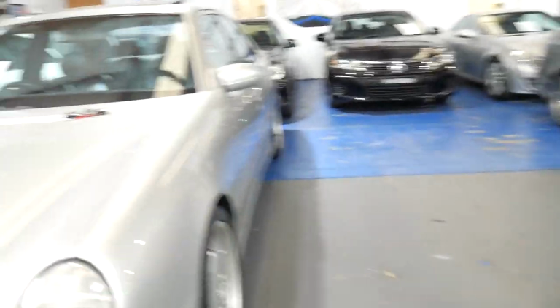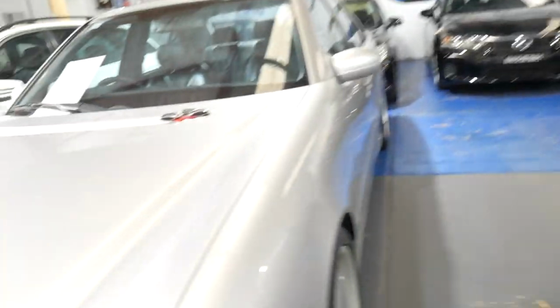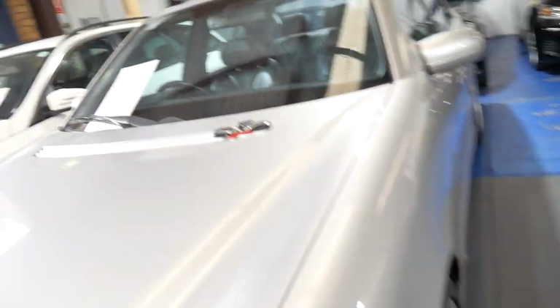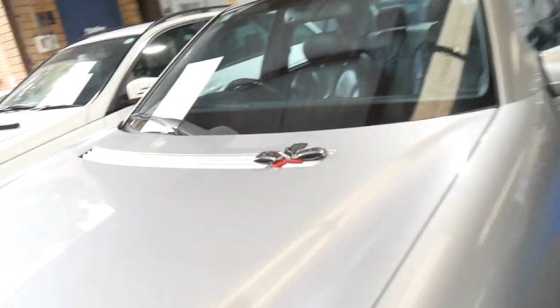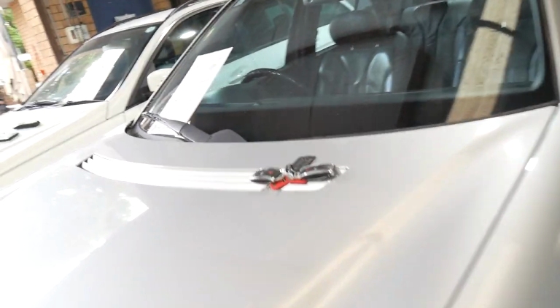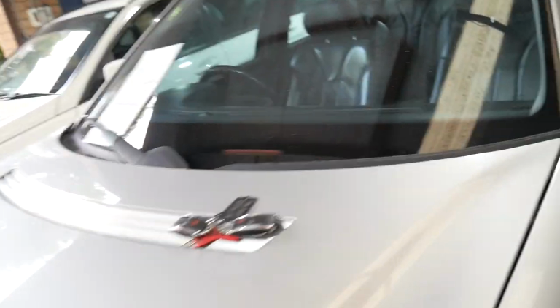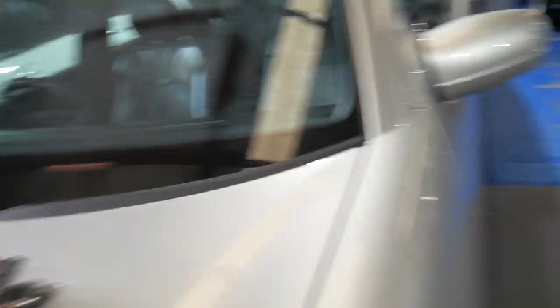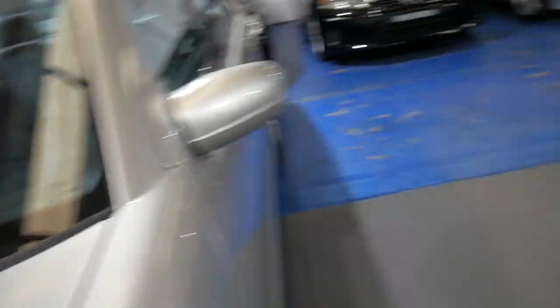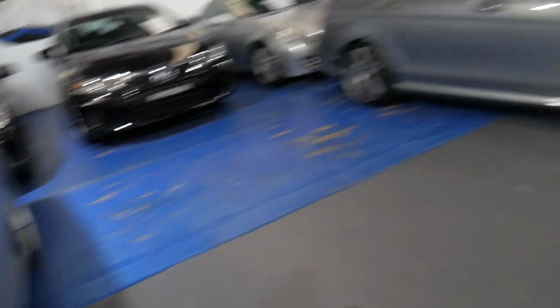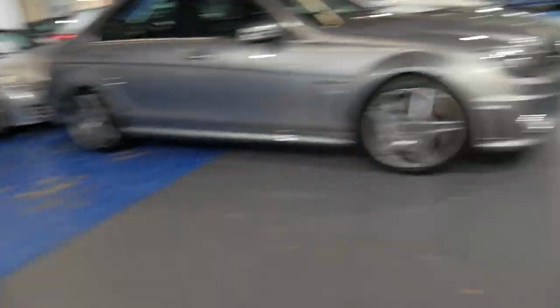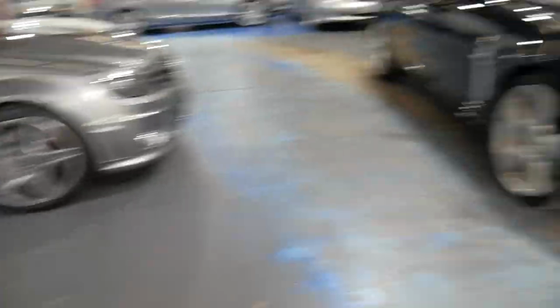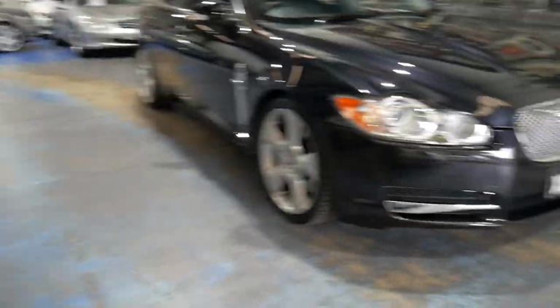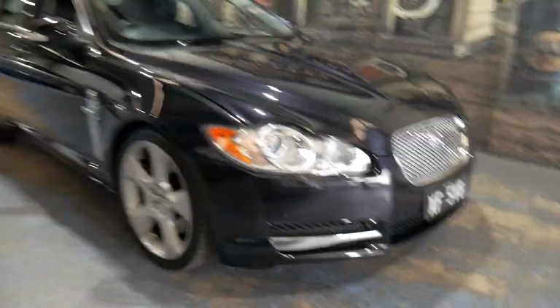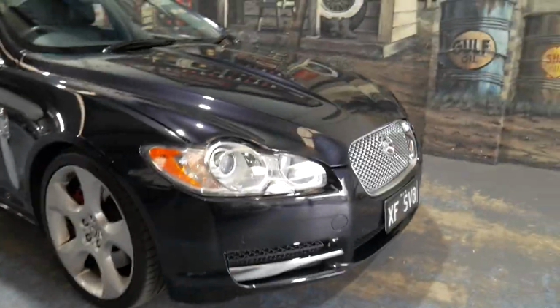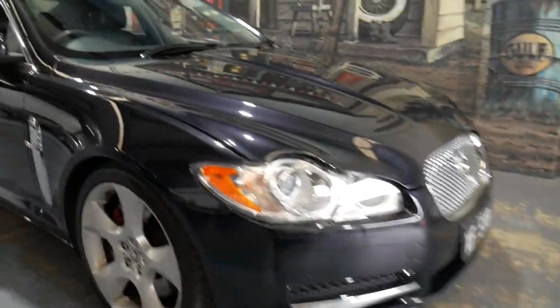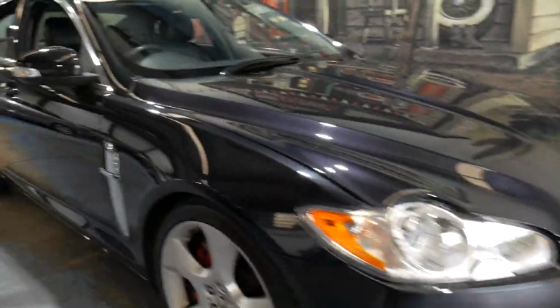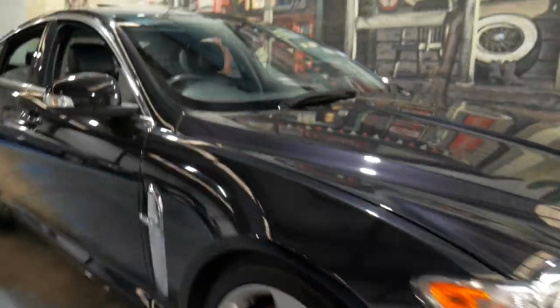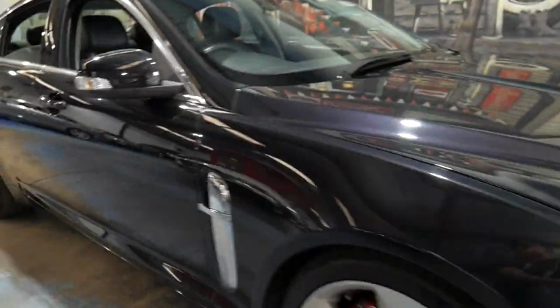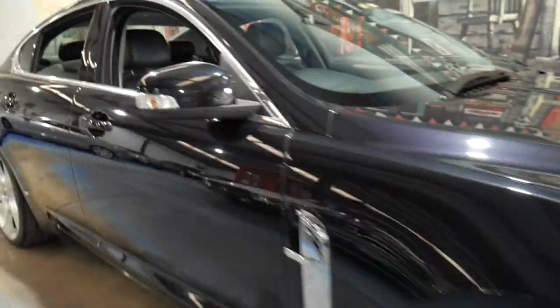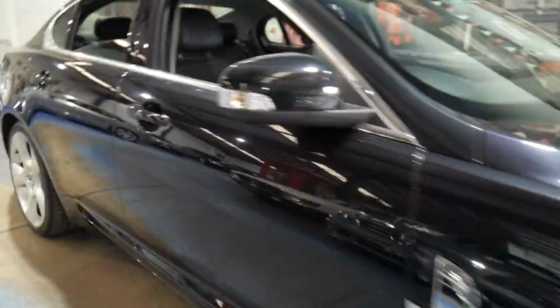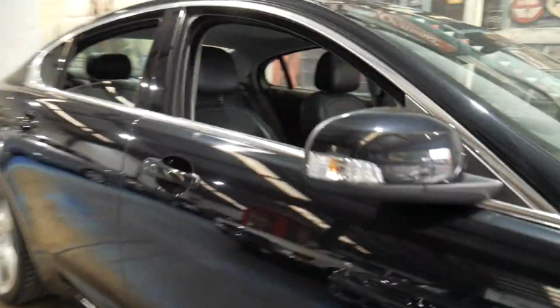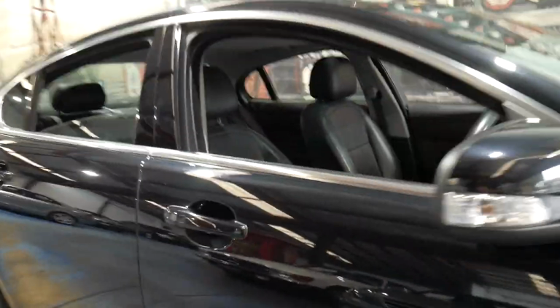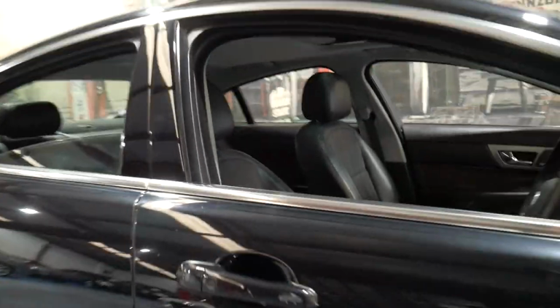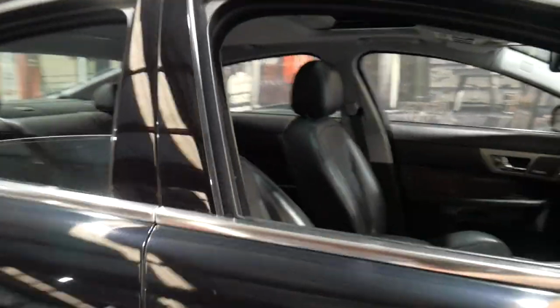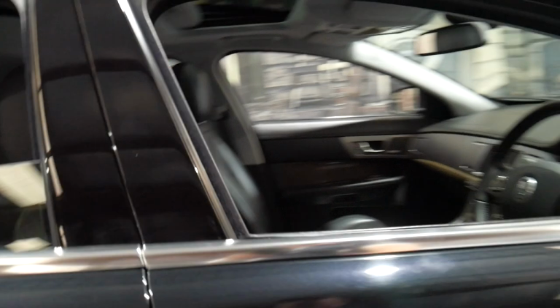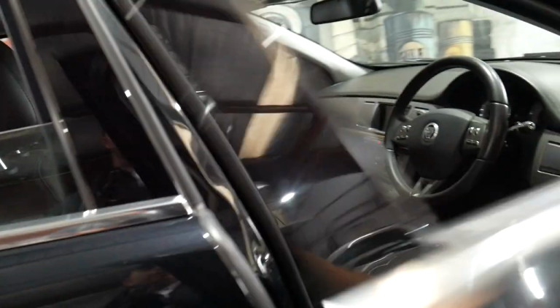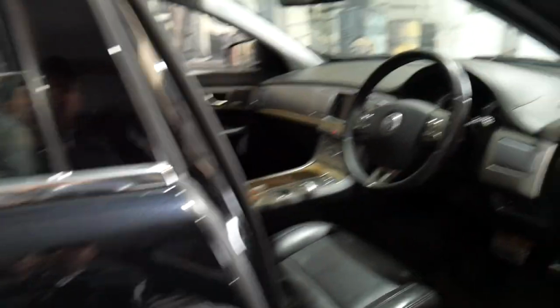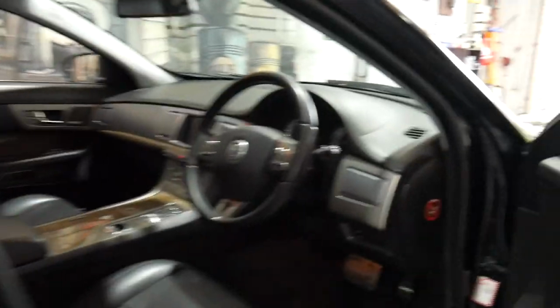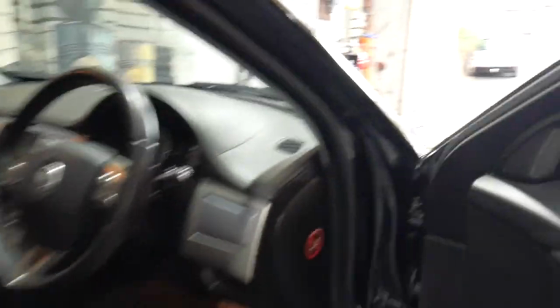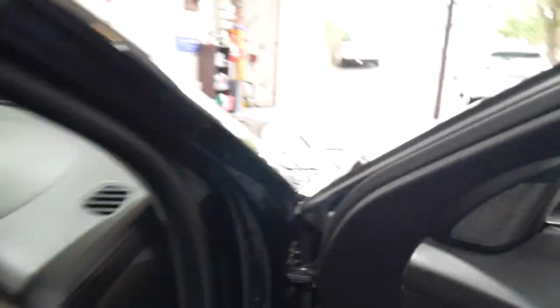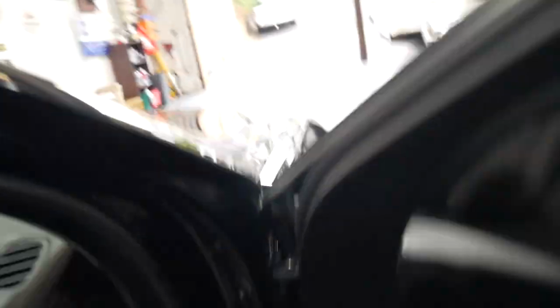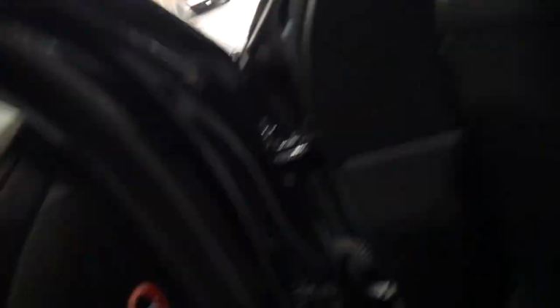You'll see here it's got a couple of keys. It's got a service book from Paradise Garage, who are a fantastic bunch of mechanics. And keyless entry, keyless start.